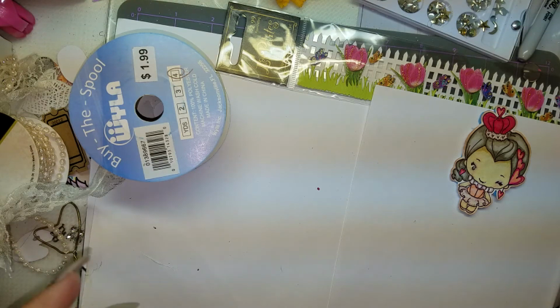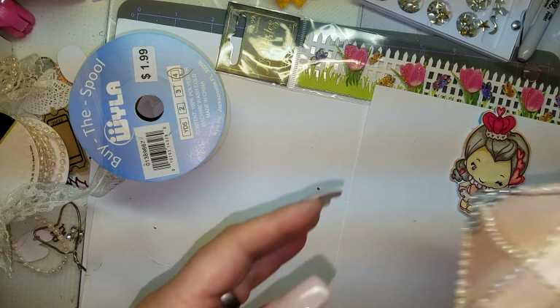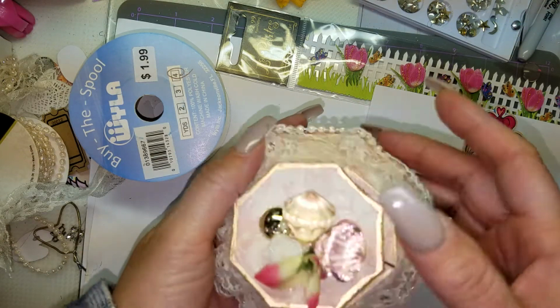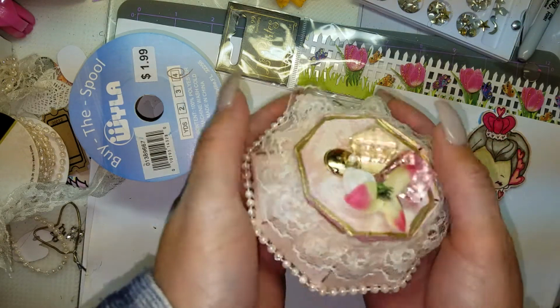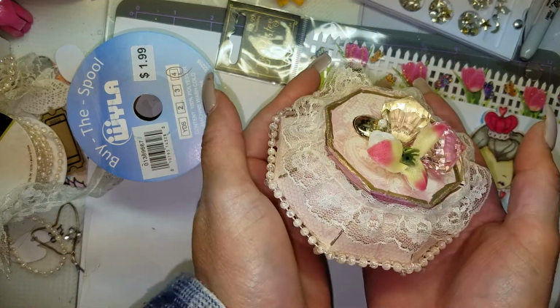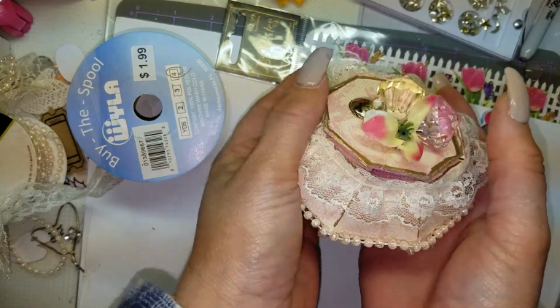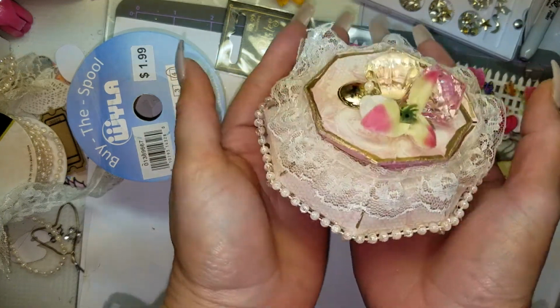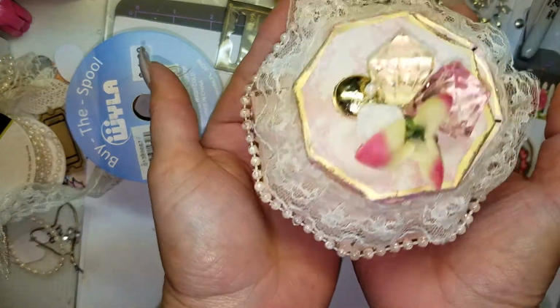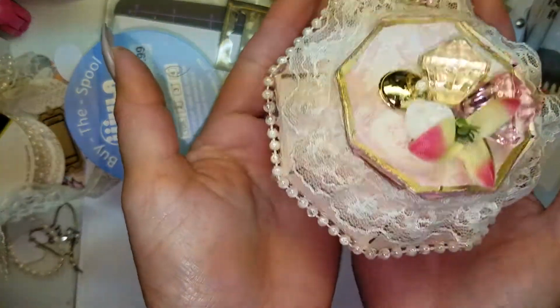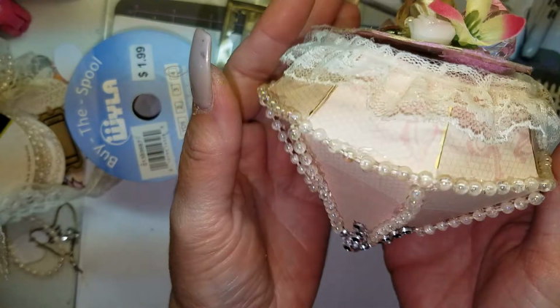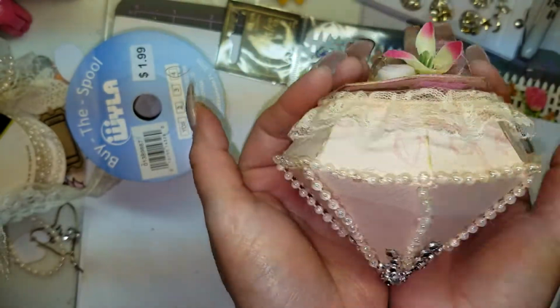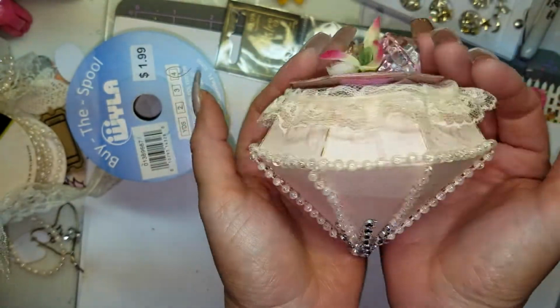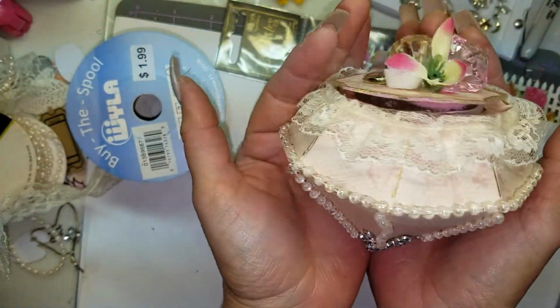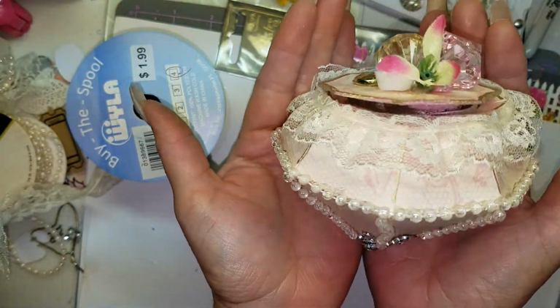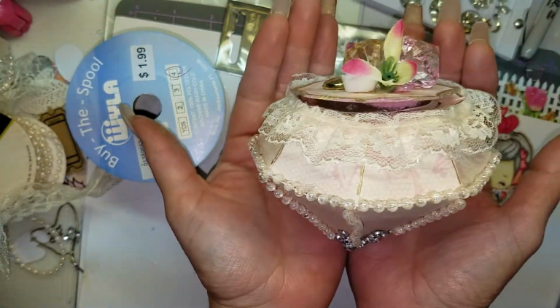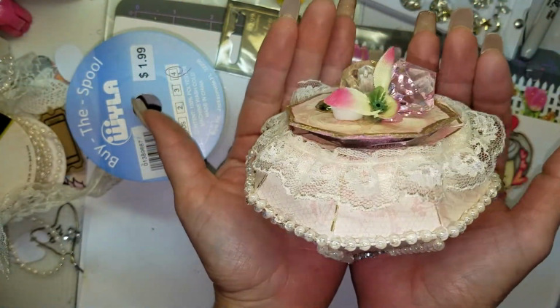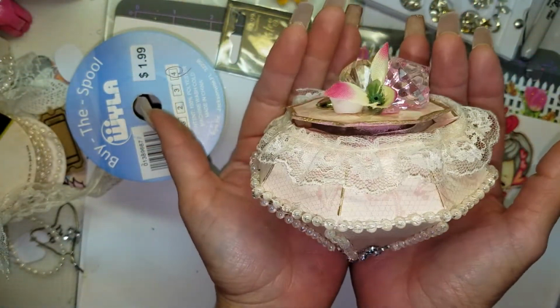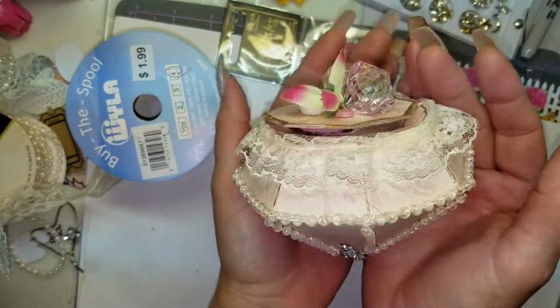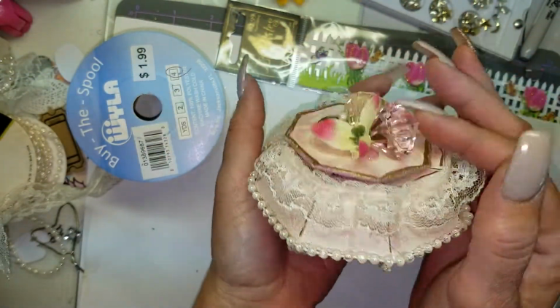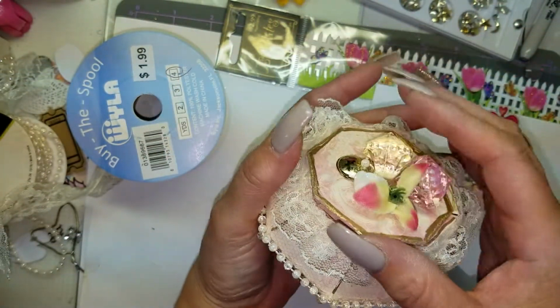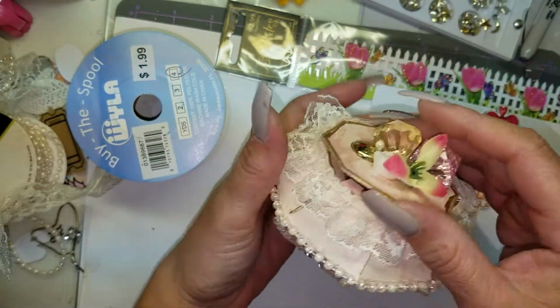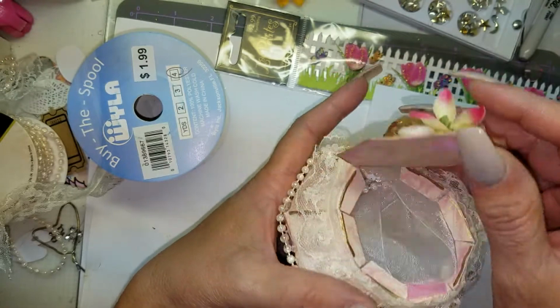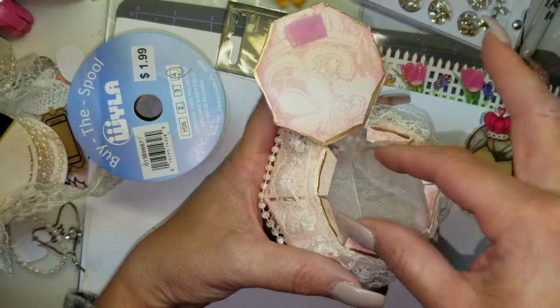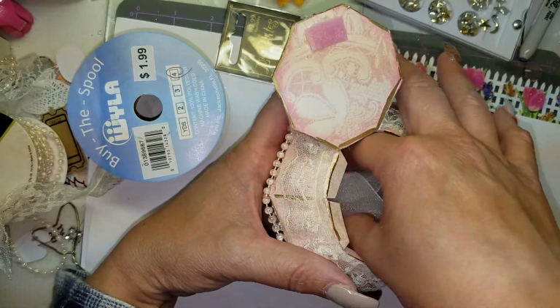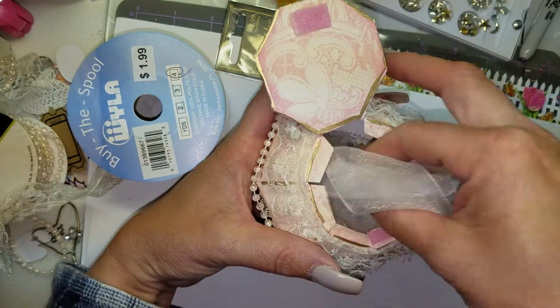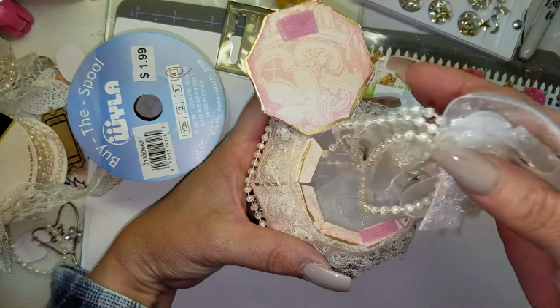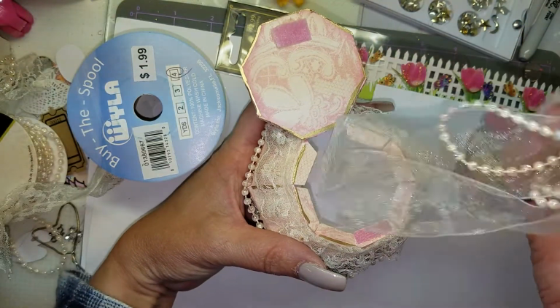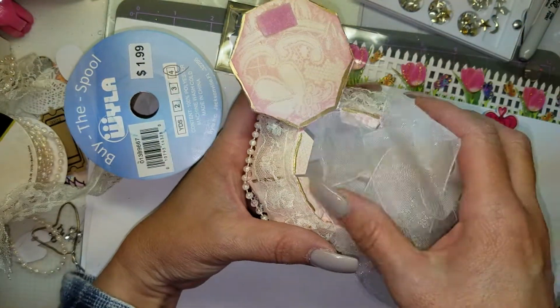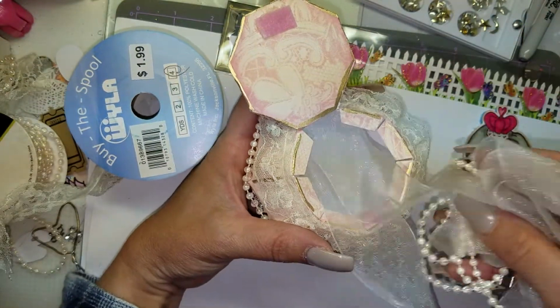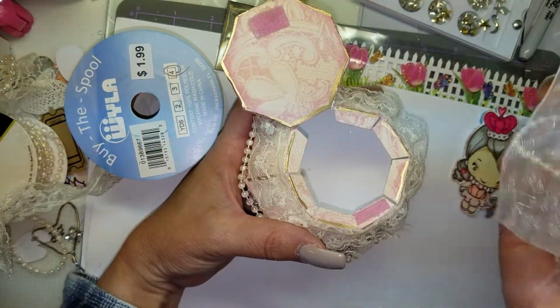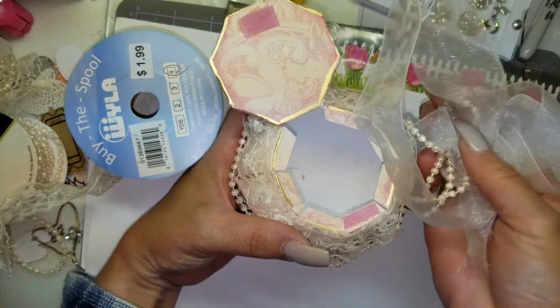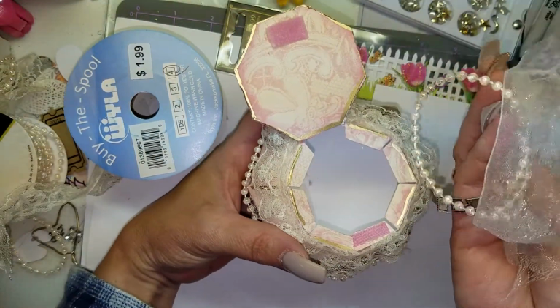This is the finished diamond, and it's a pretty good size — it fits in both of my hands. I'm pretty sure it can hold a lot of stuff. It's decorated with lace and pearls.